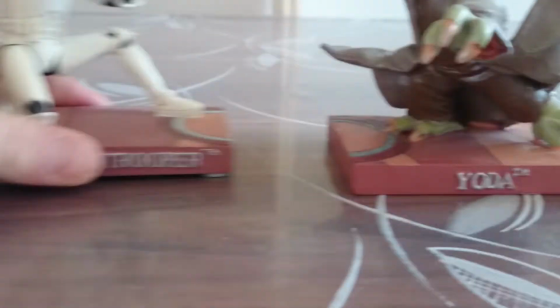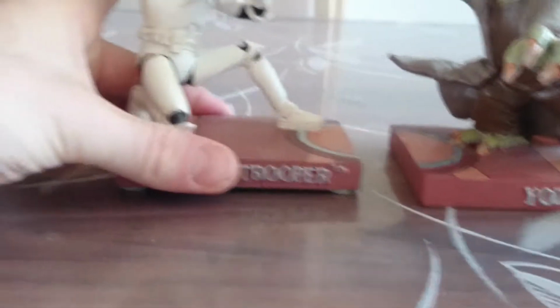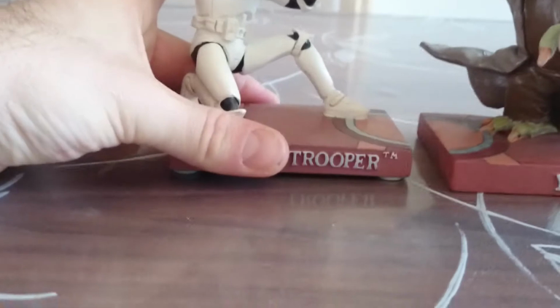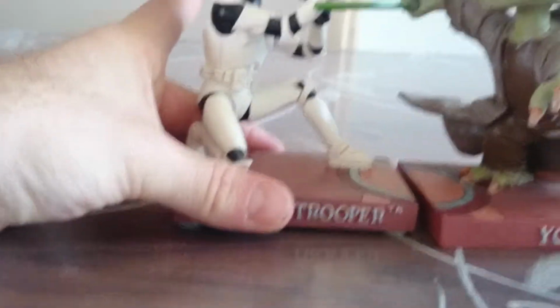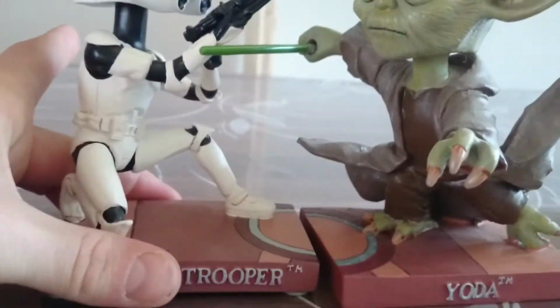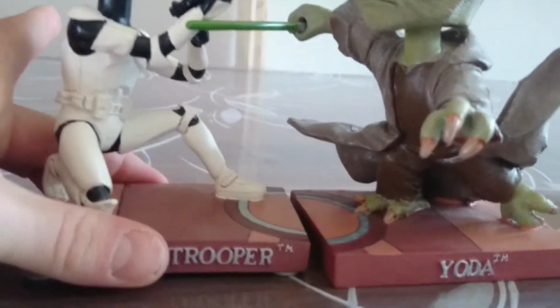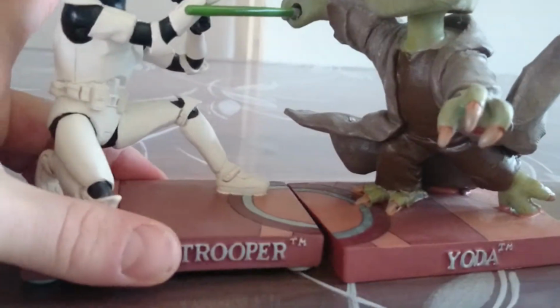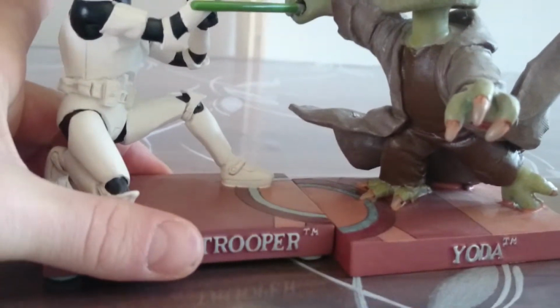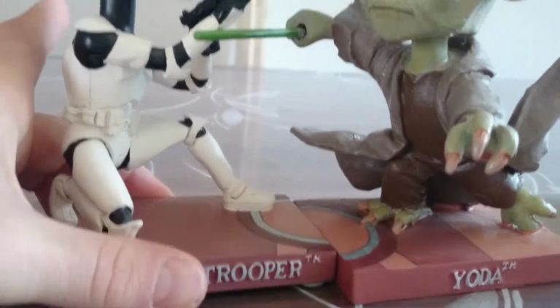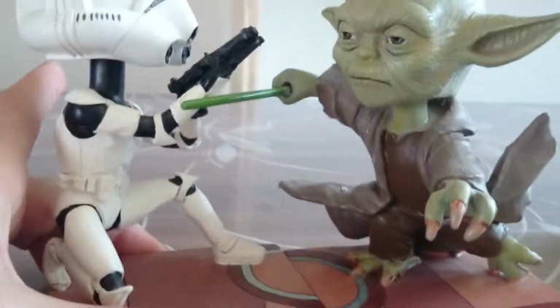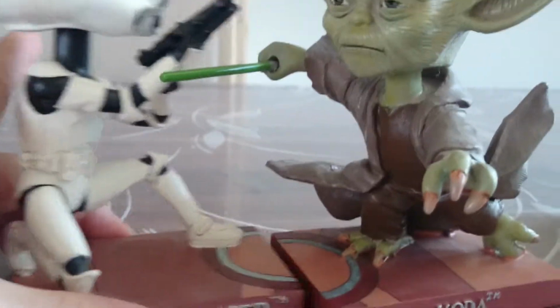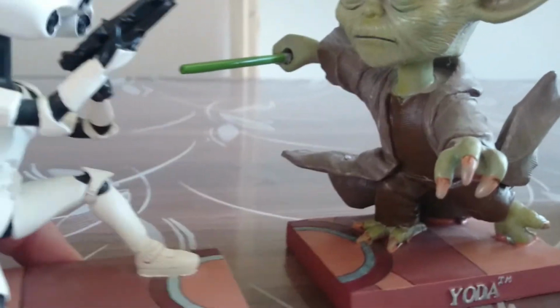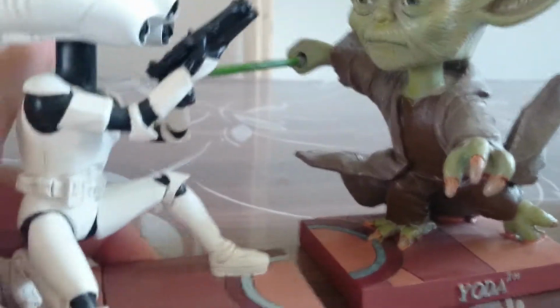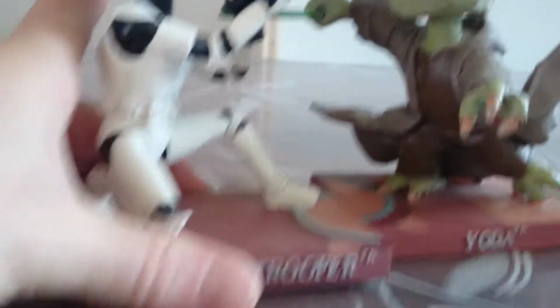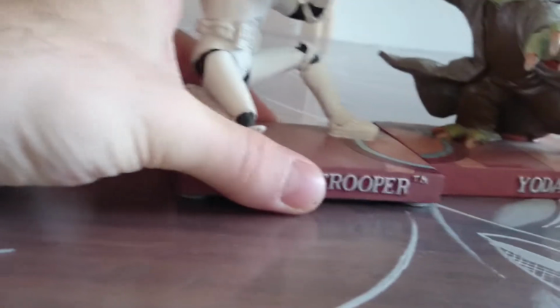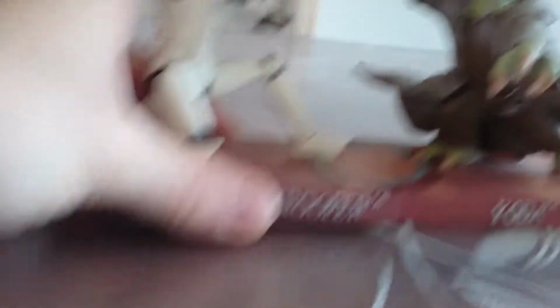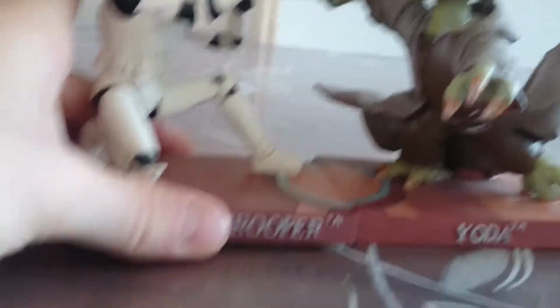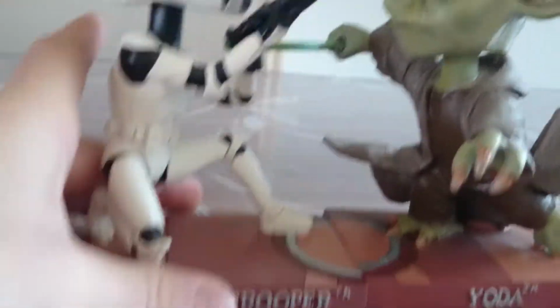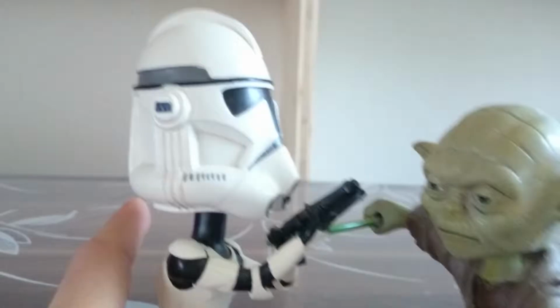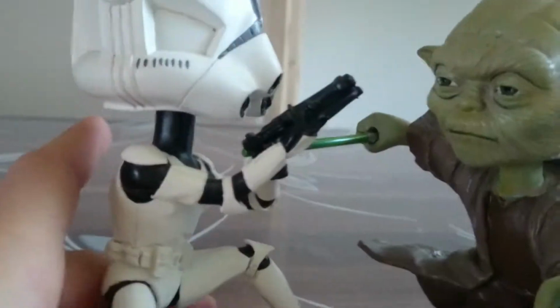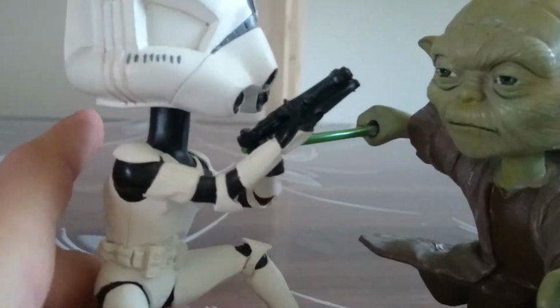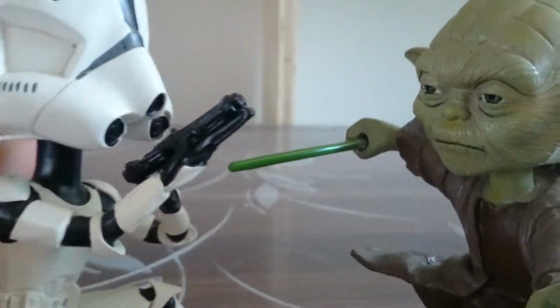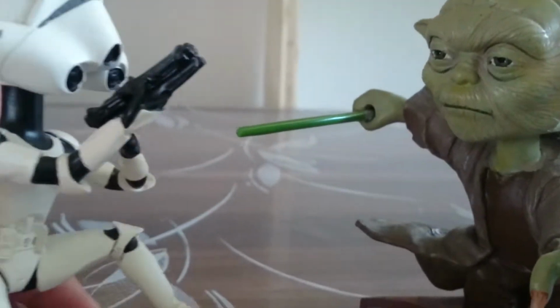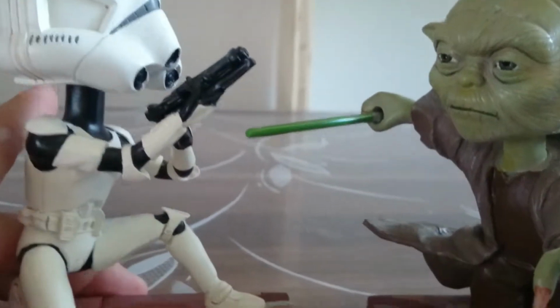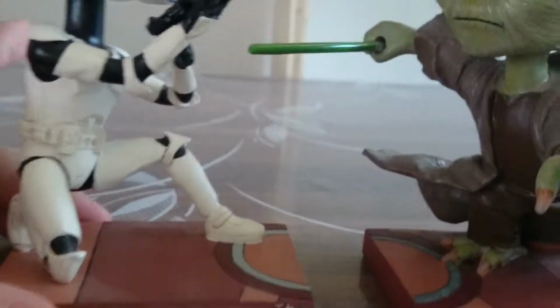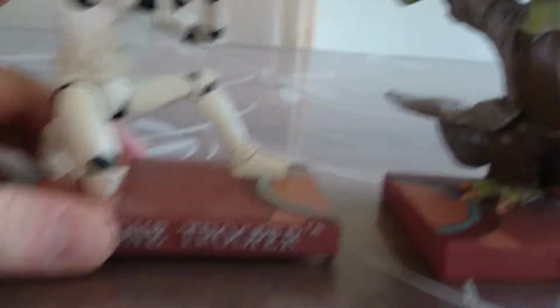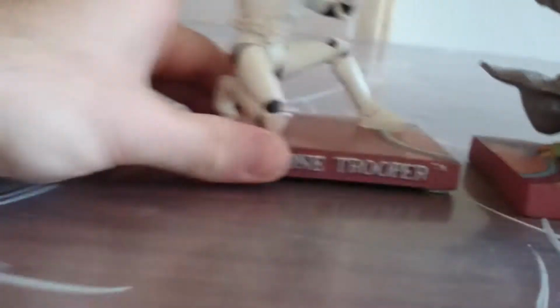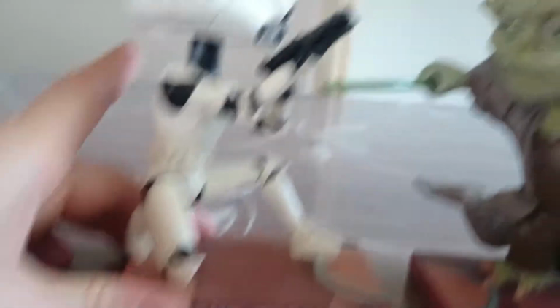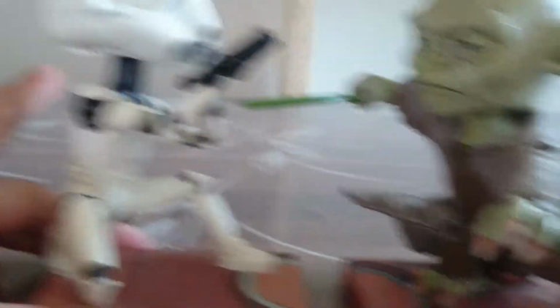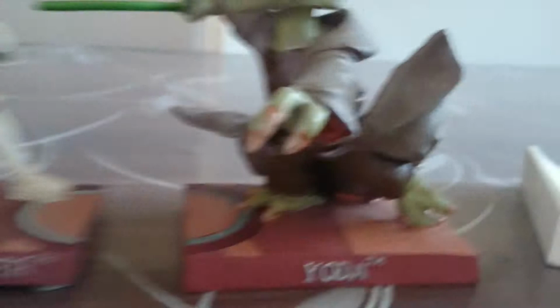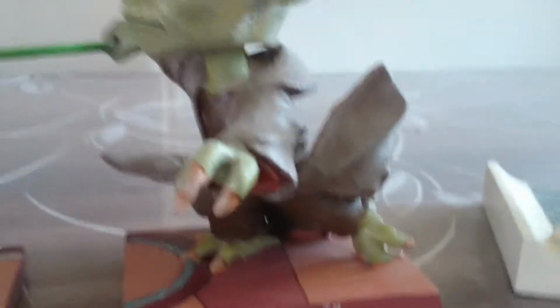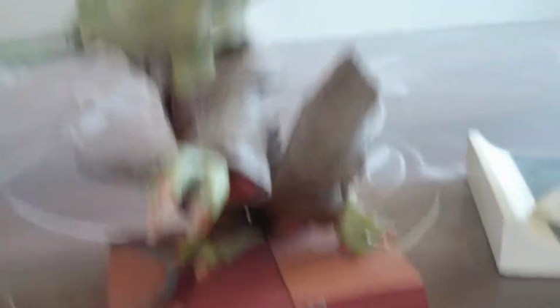Also, you can see here, it should fit, but there's an... there's the Light Sword, so it doesn't fit.